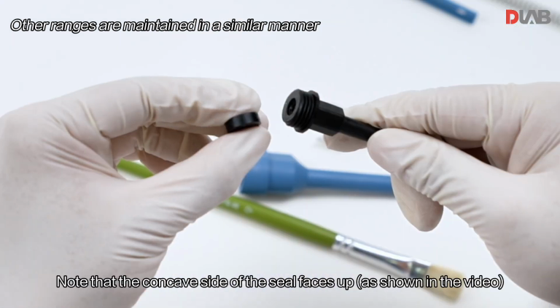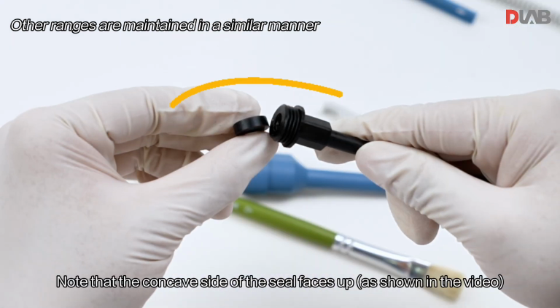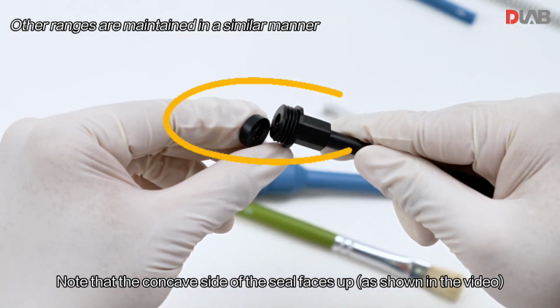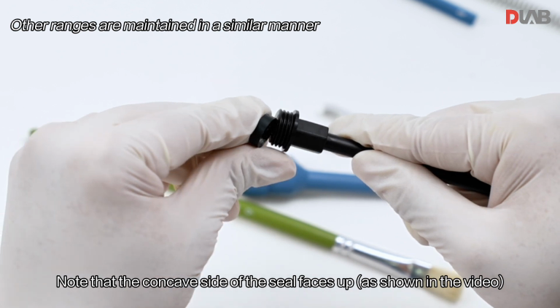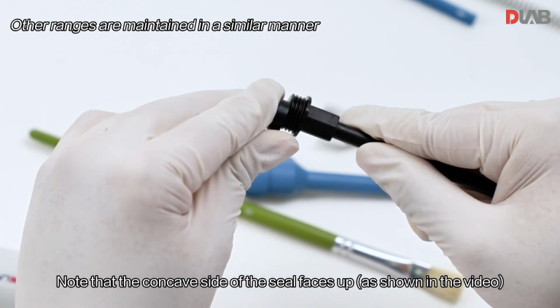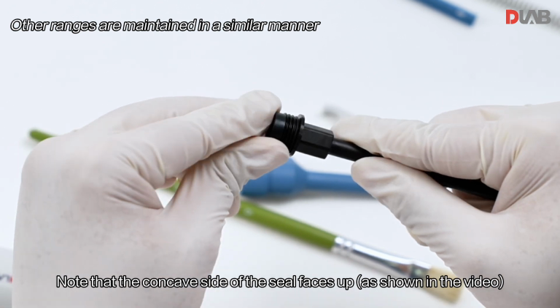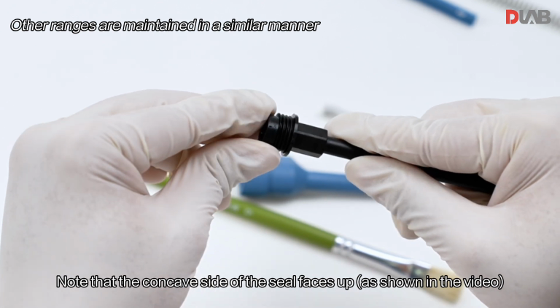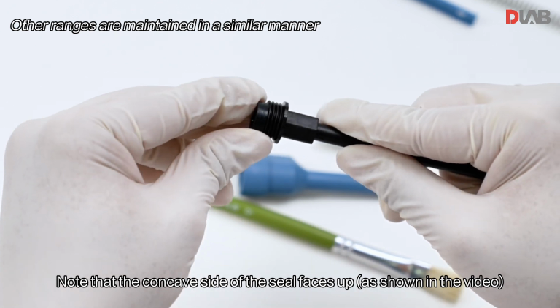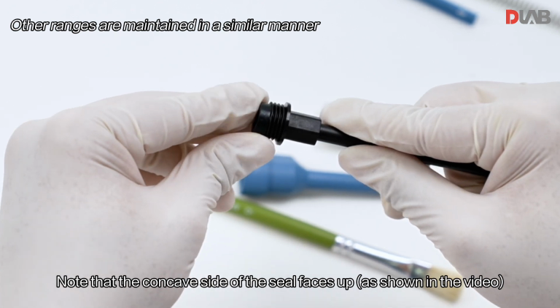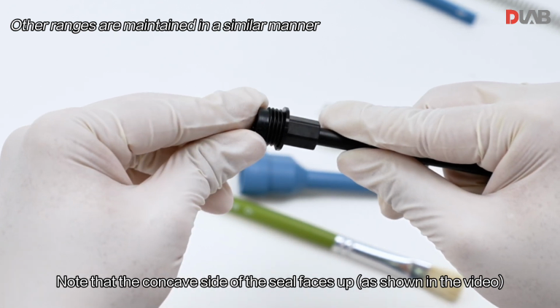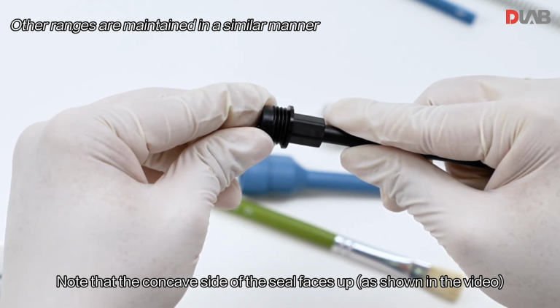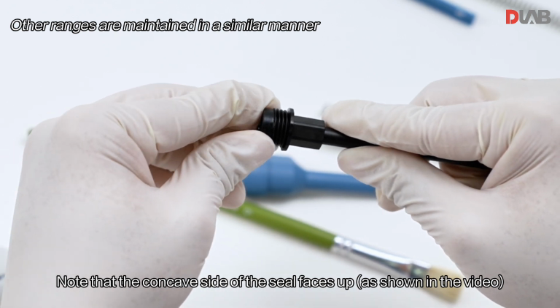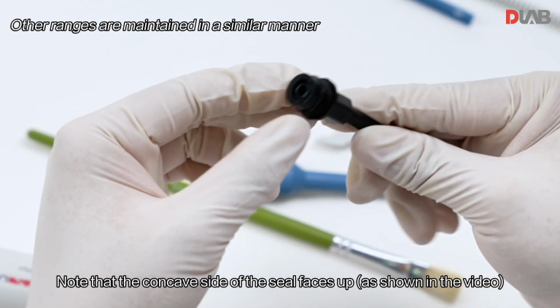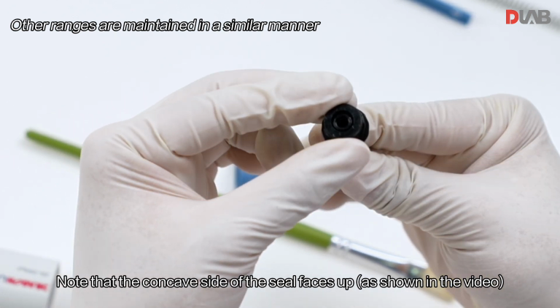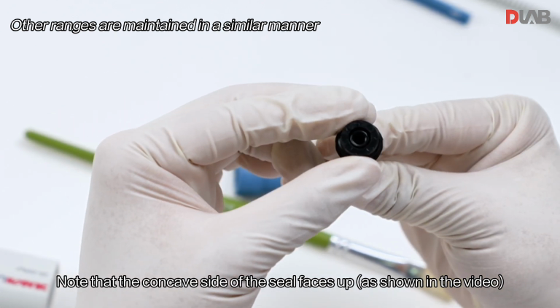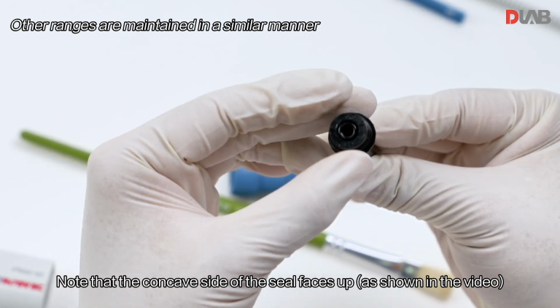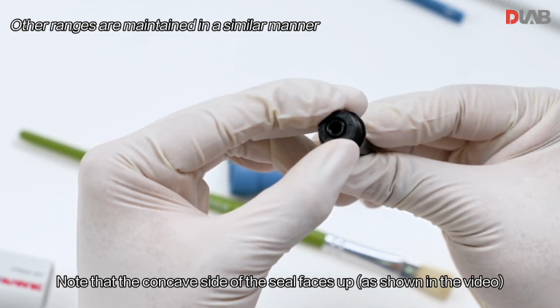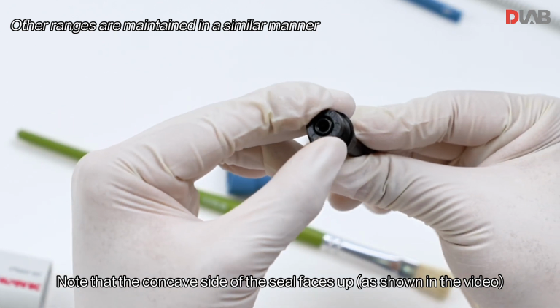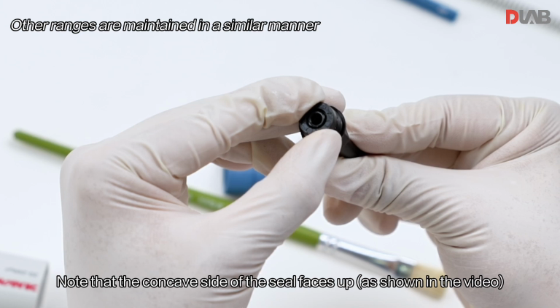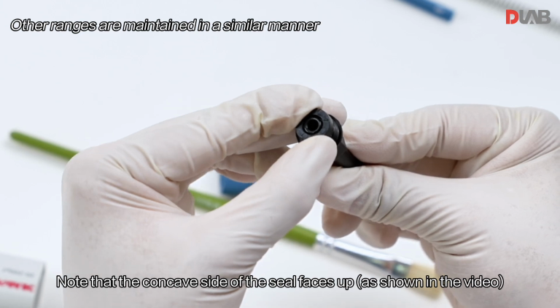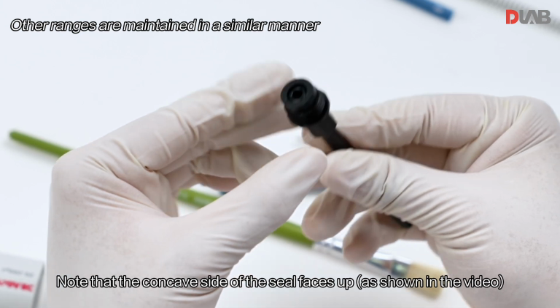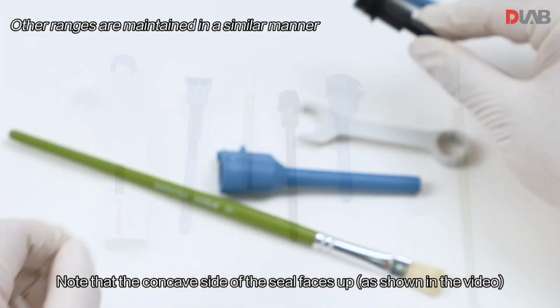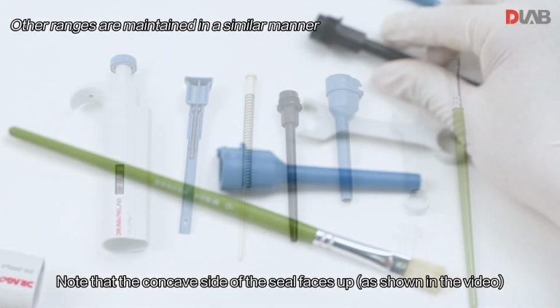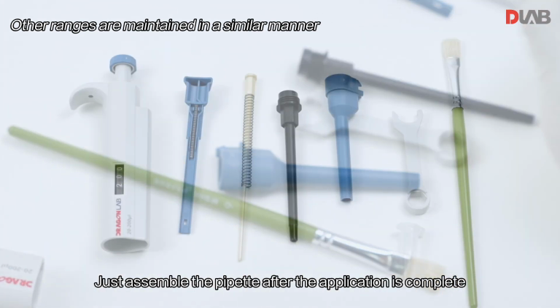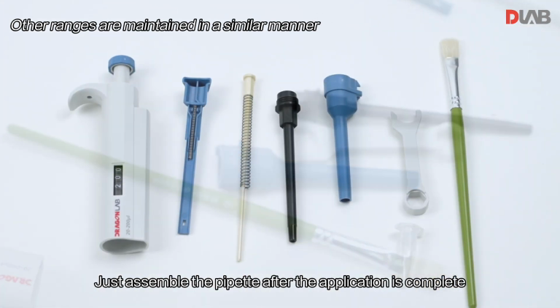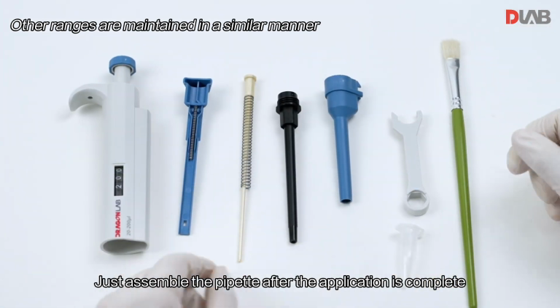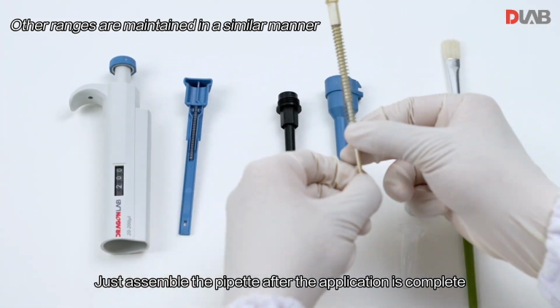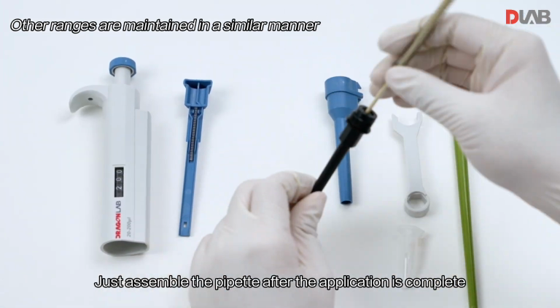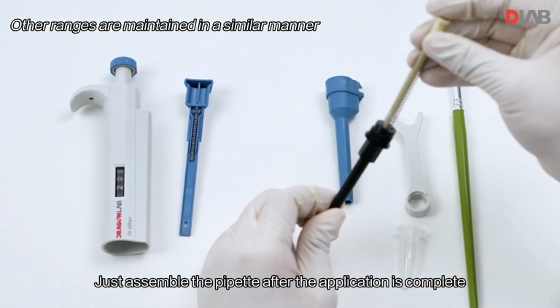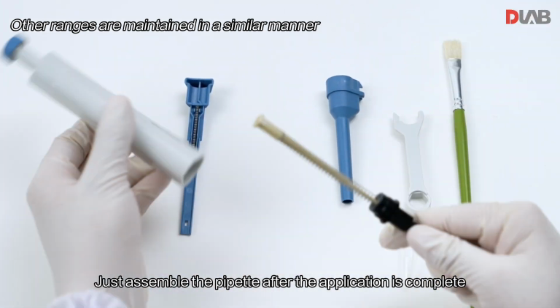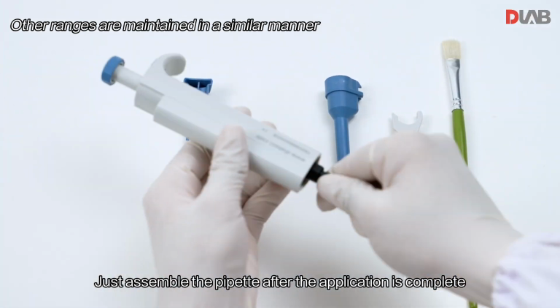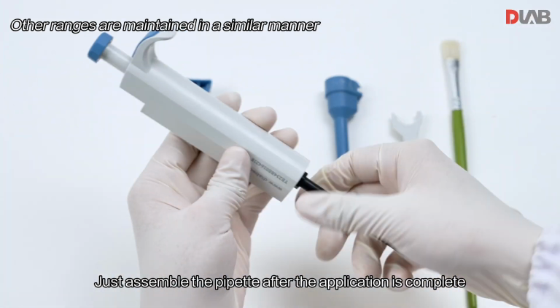Note that the concave side of the seal faces up, as shown in the video. Then reassemble the pipette once the application is complete.